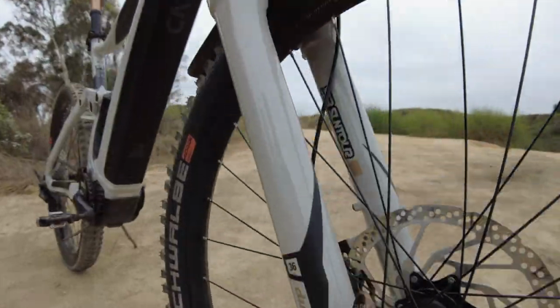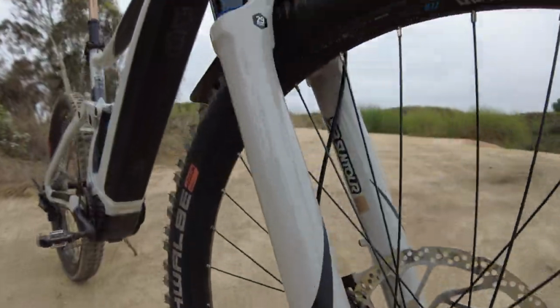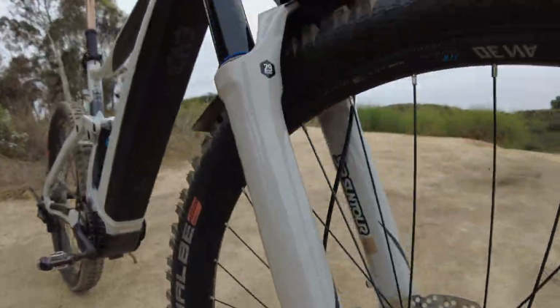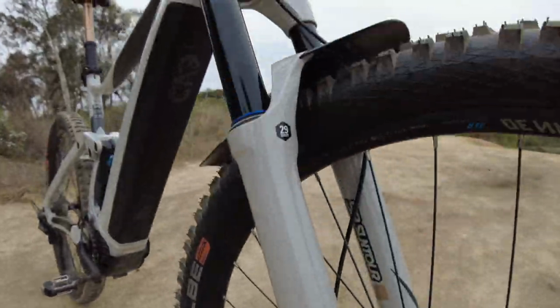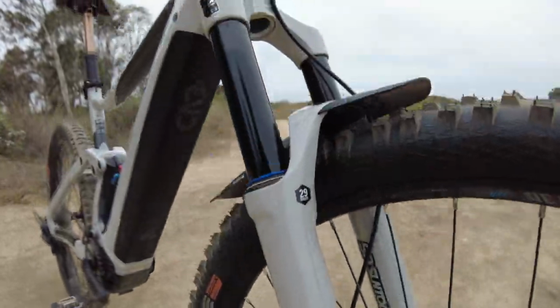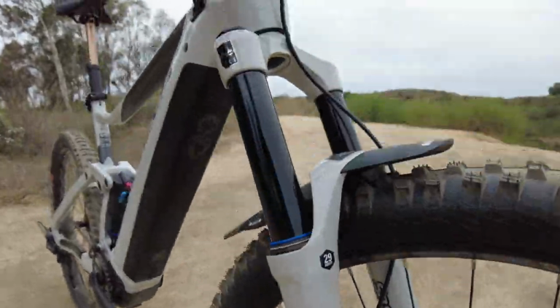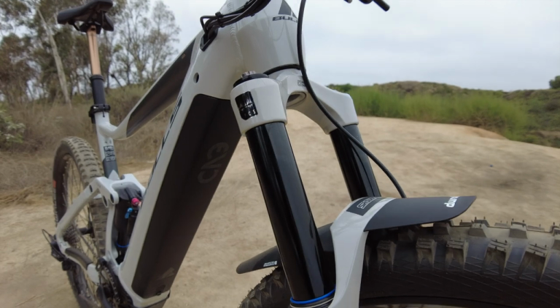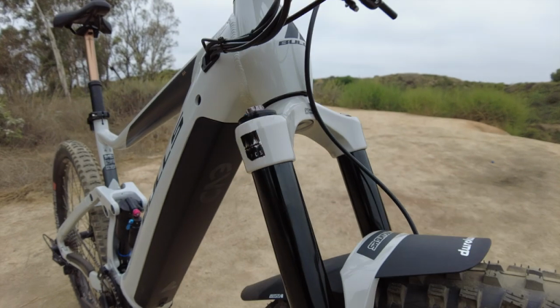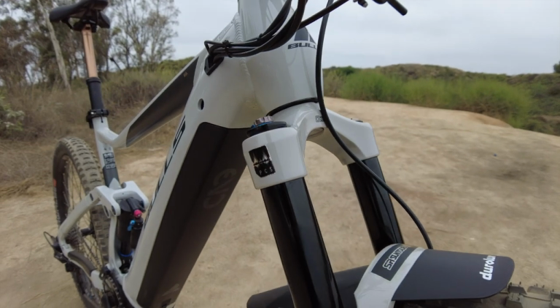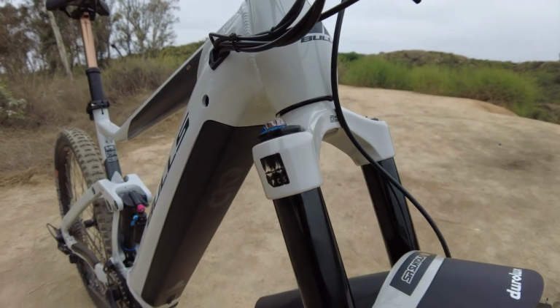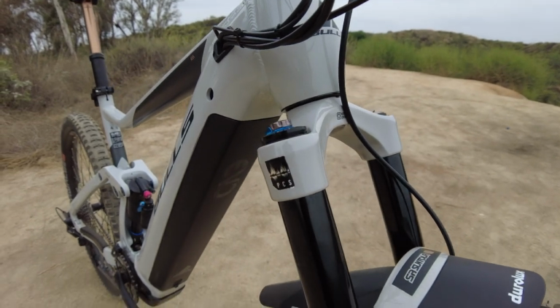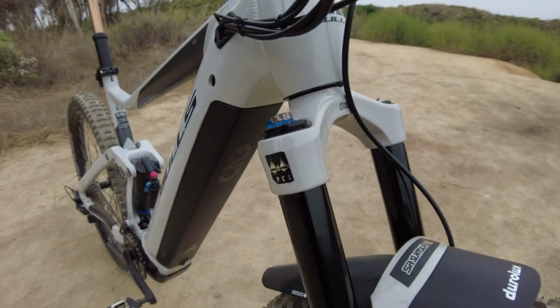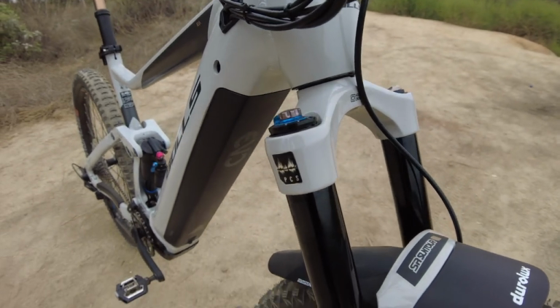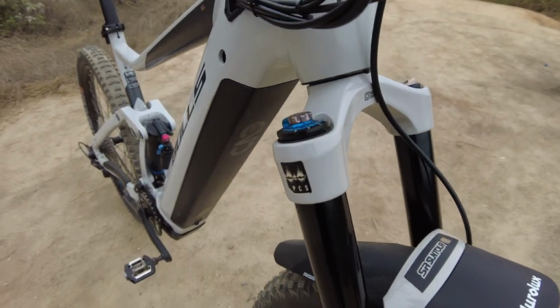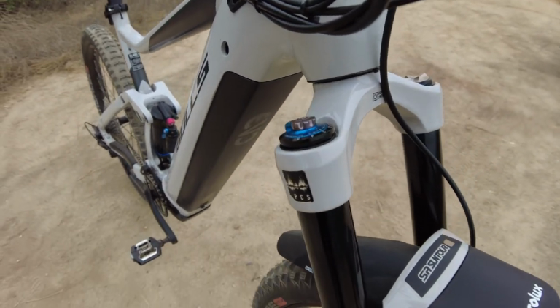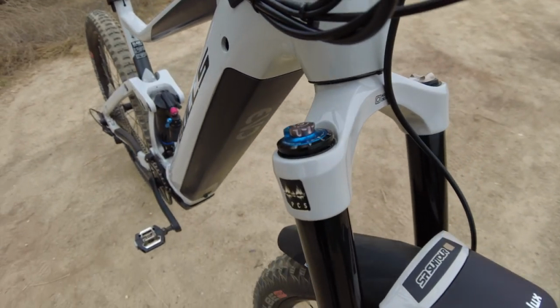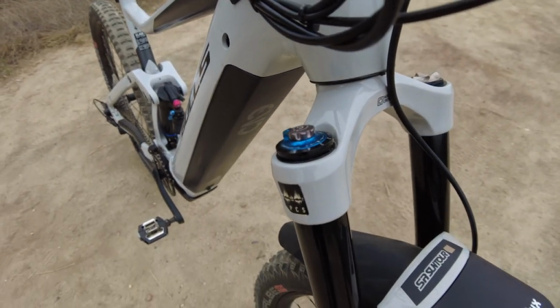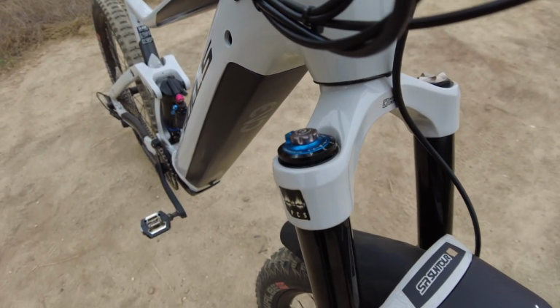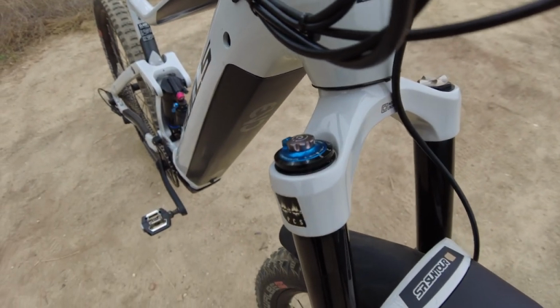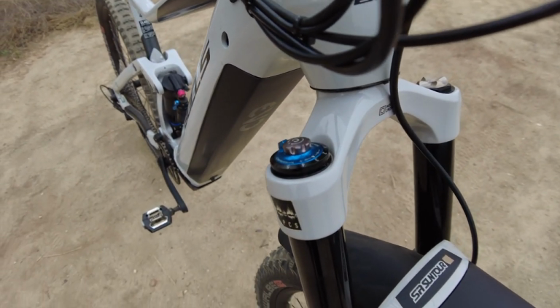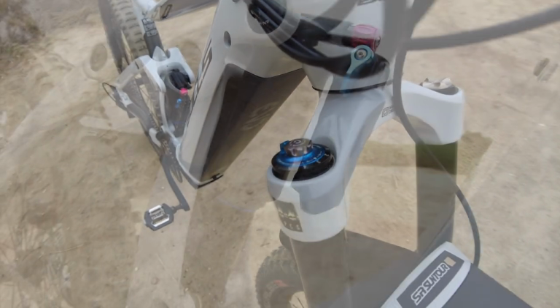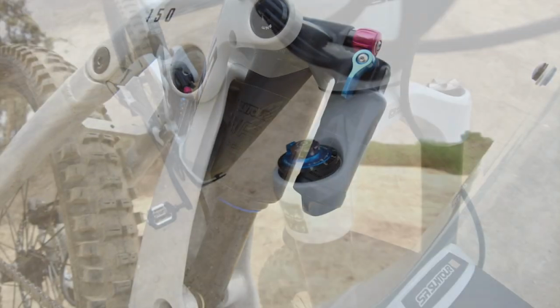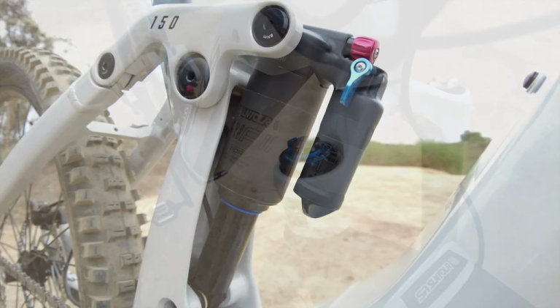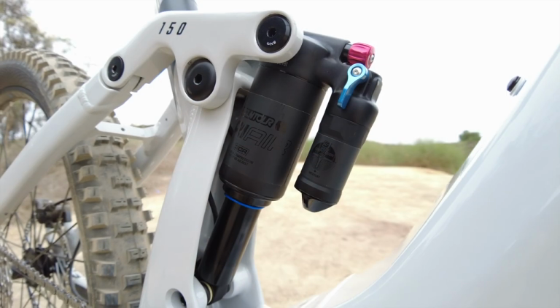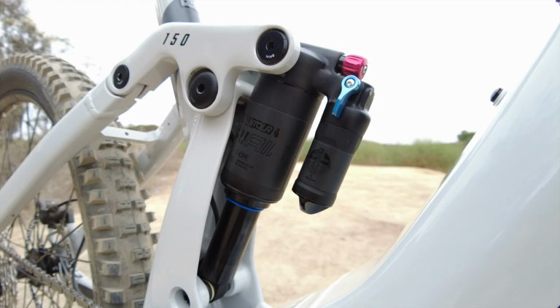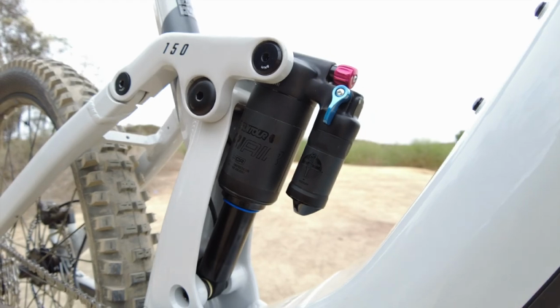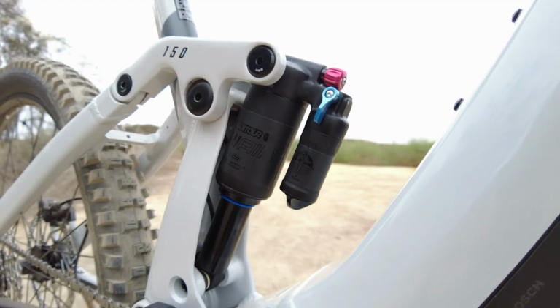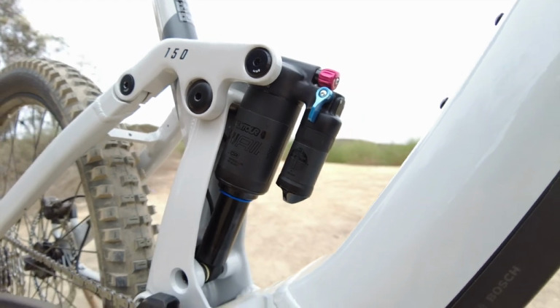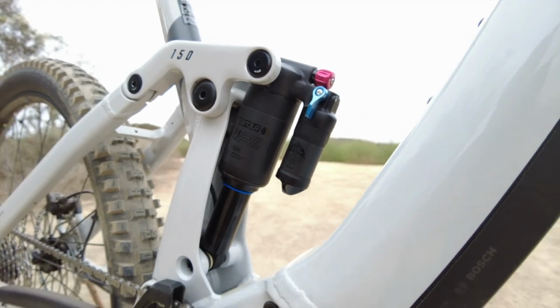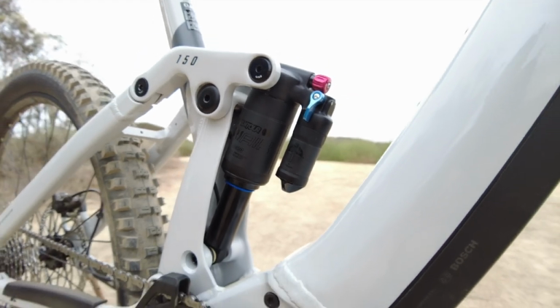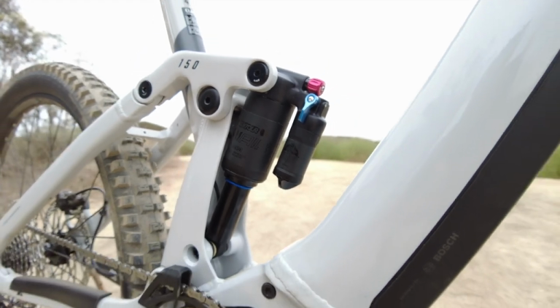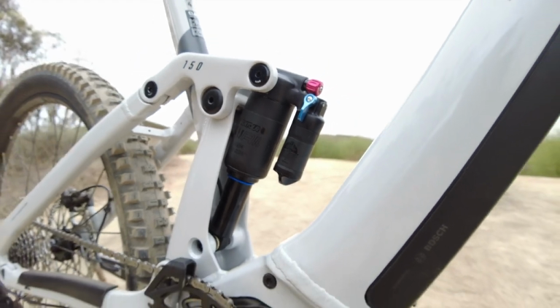150 millimeters of plush suspension come from the super-tunable SR Suntour Duralux RC2 fork and Tri-Air 3CR rear shock.